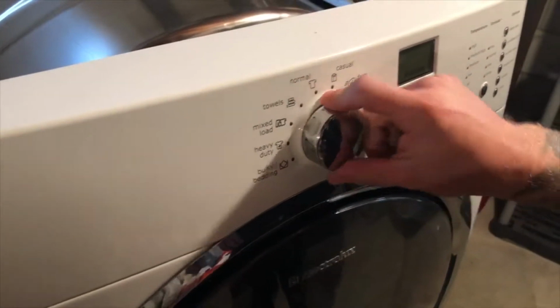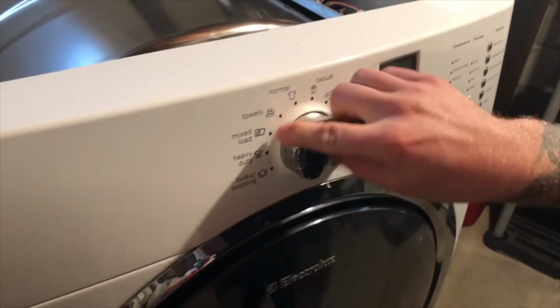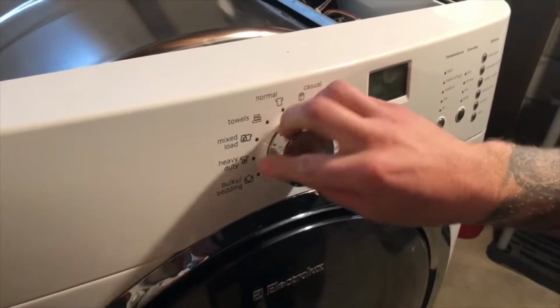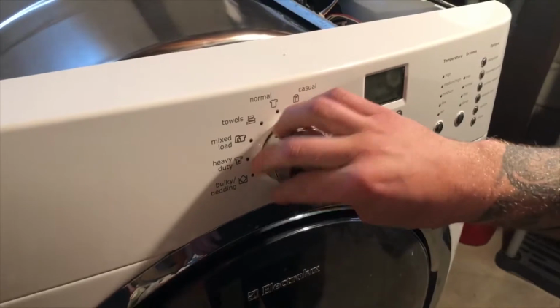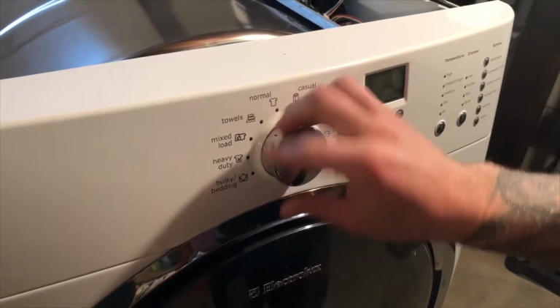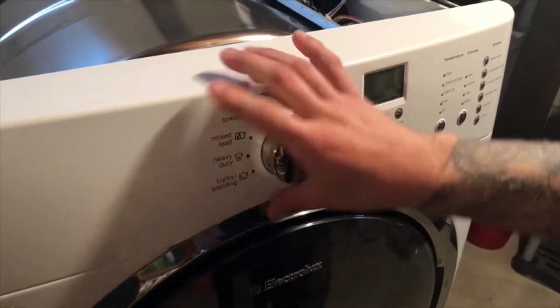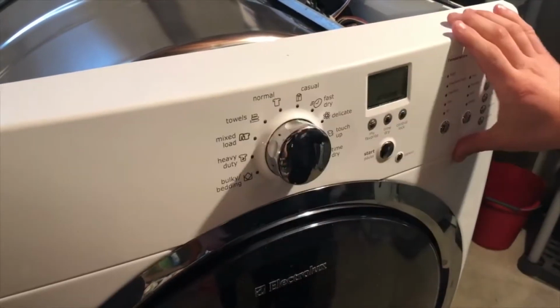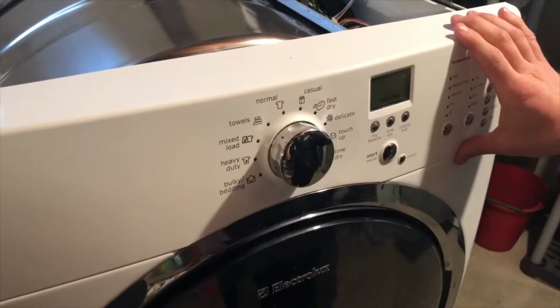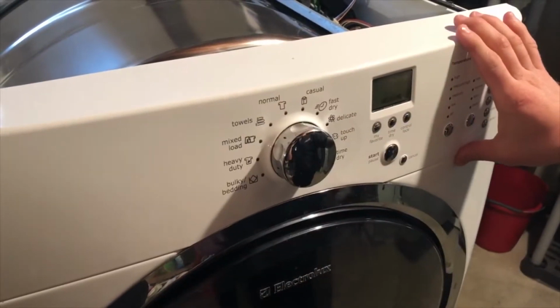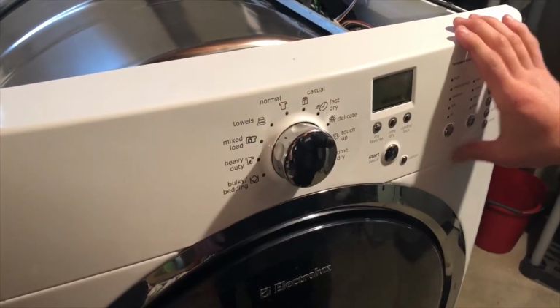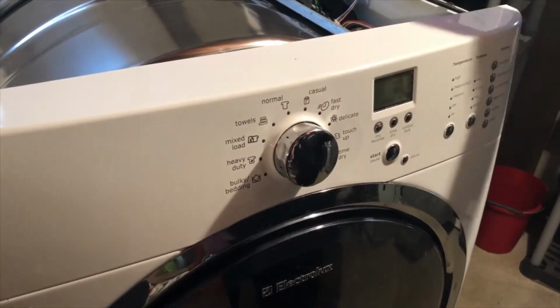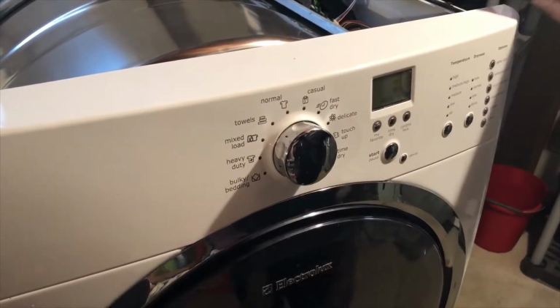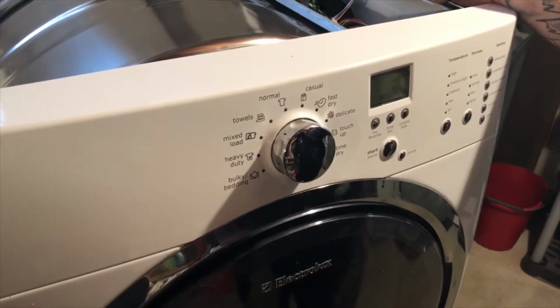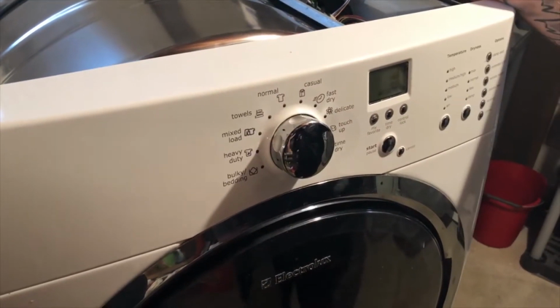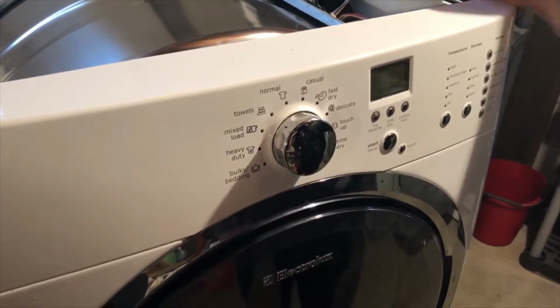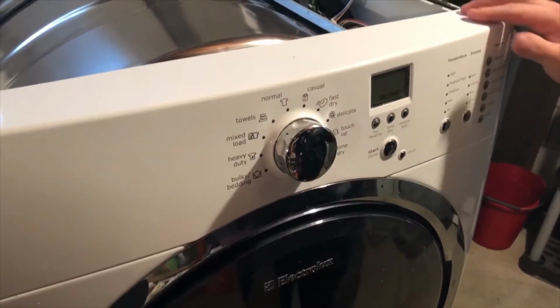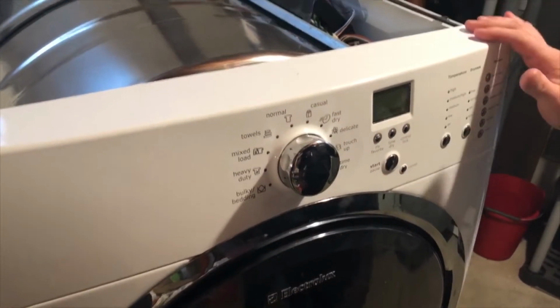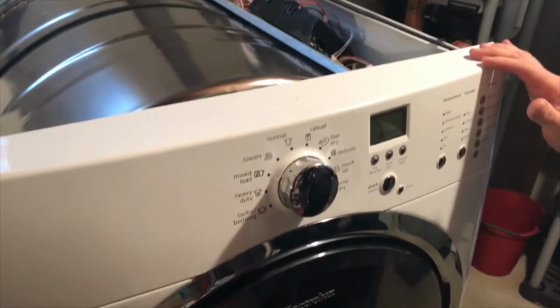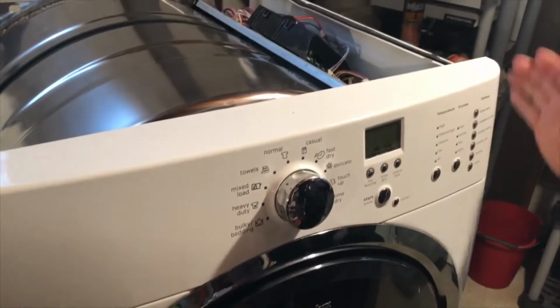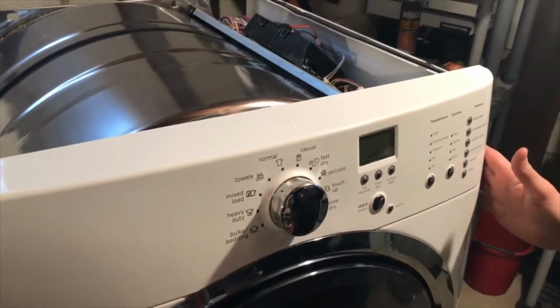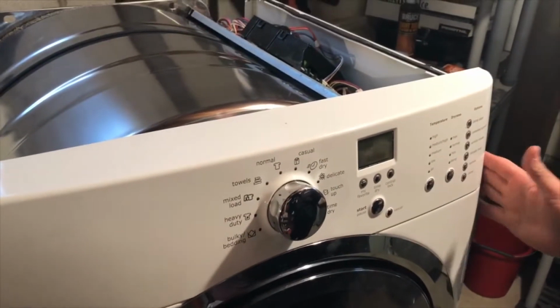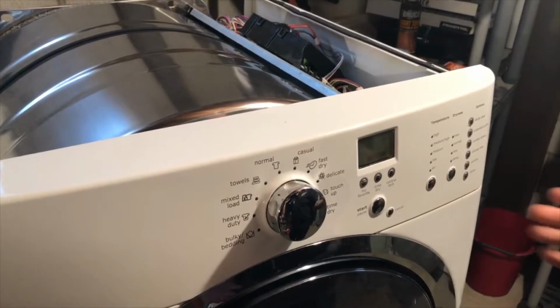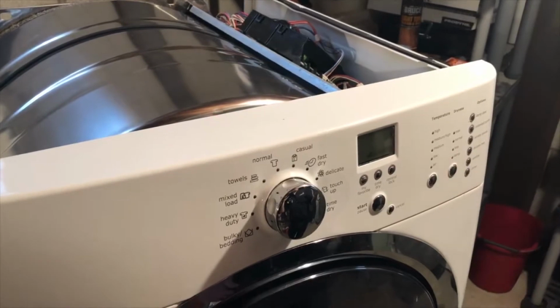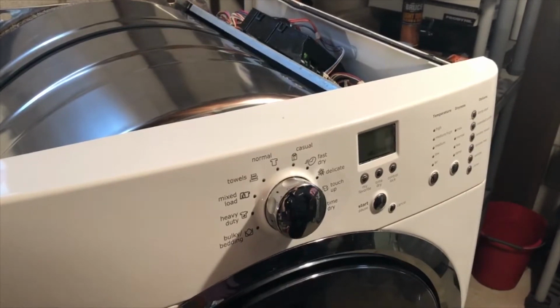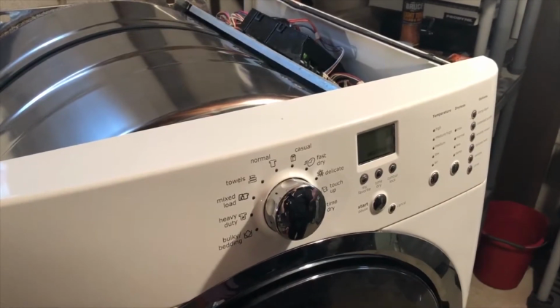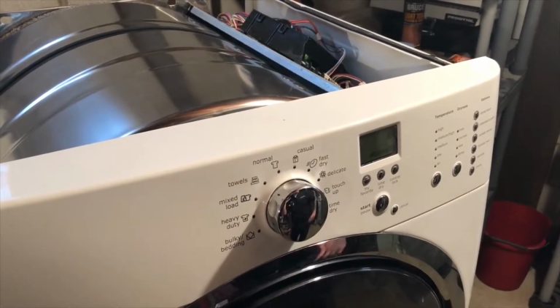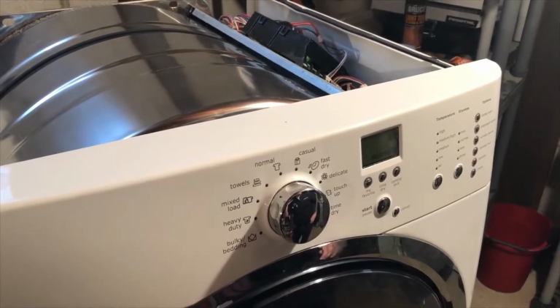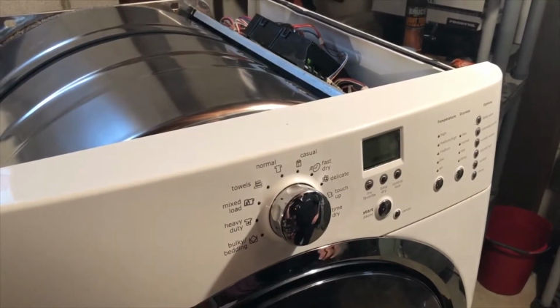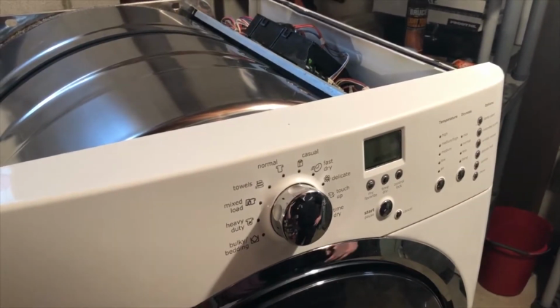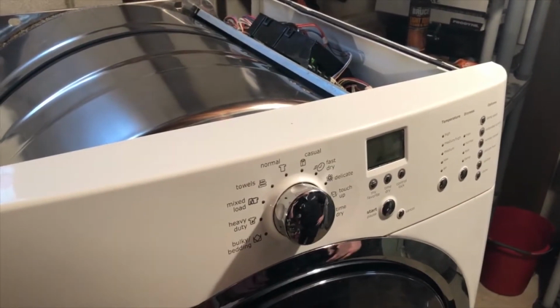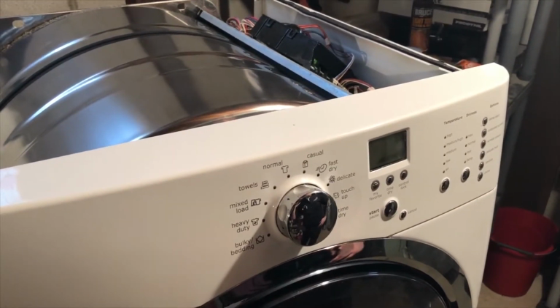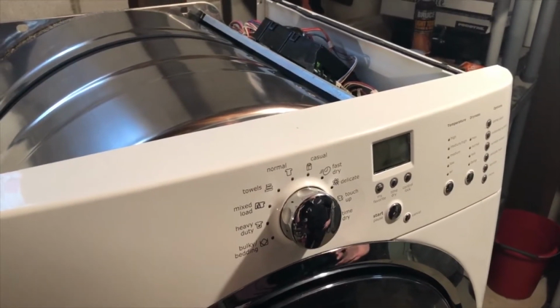We're probably going to do the repair by replacing the UI. We're also going to bring the main control board out with us as well, just in case it needs both. It should be good.